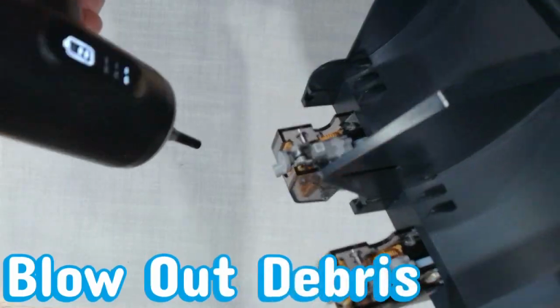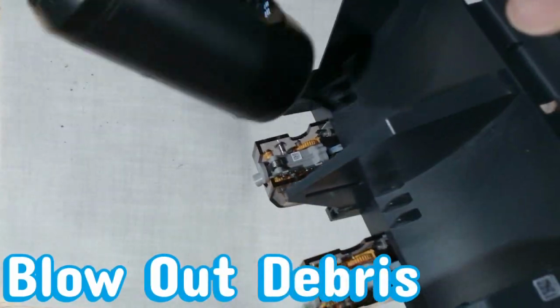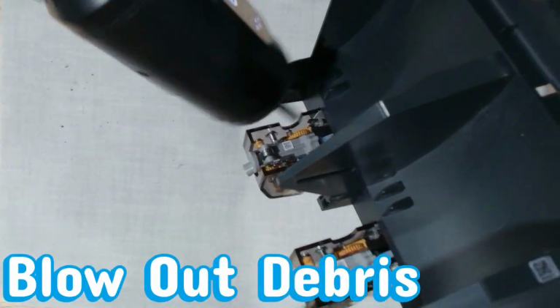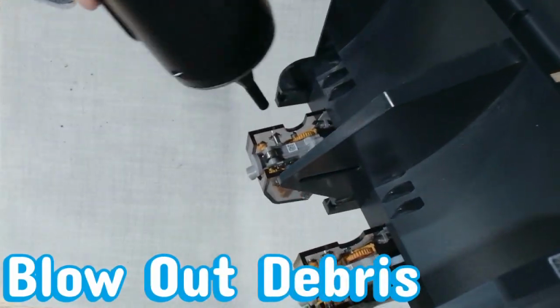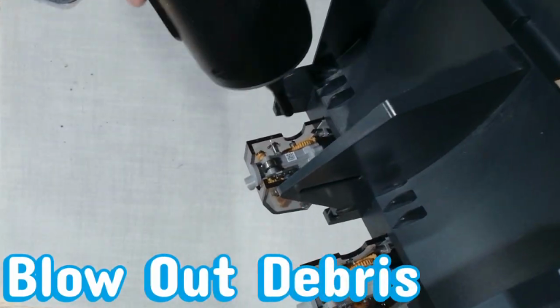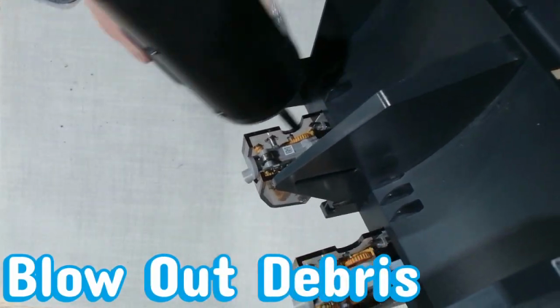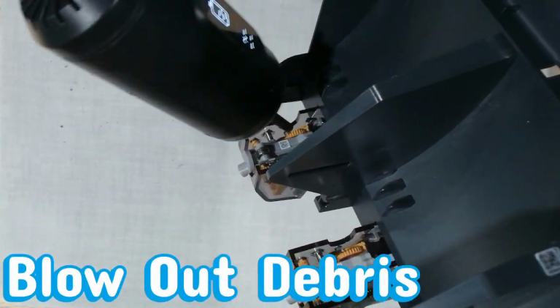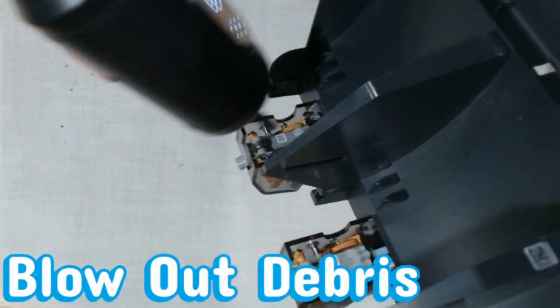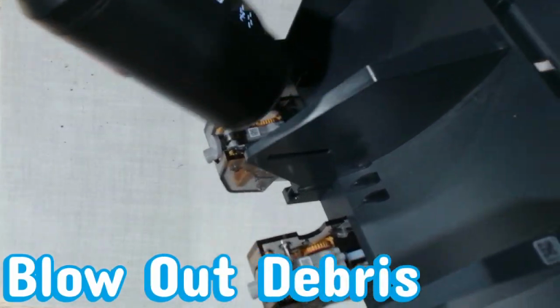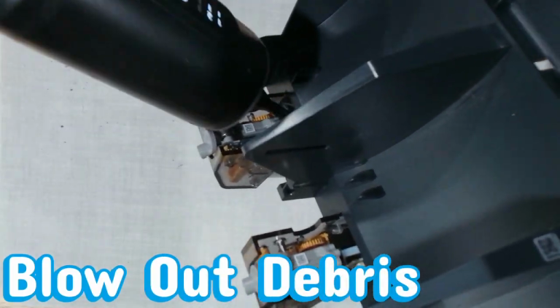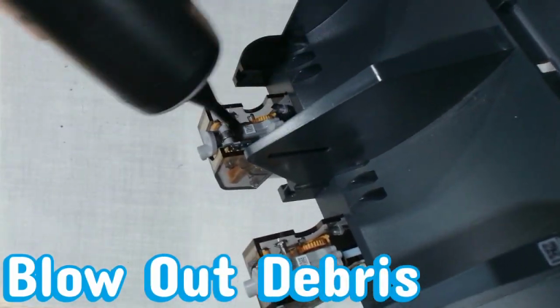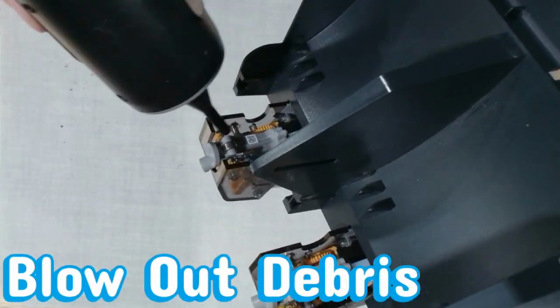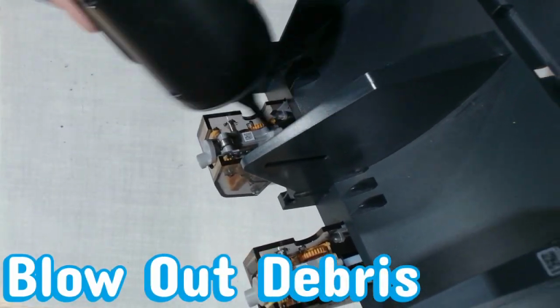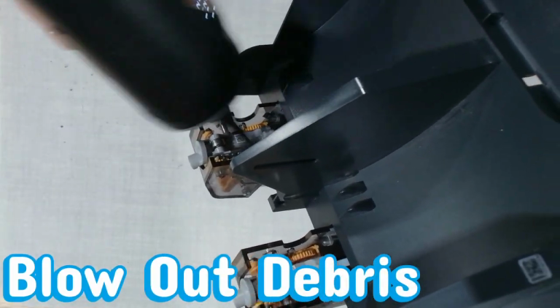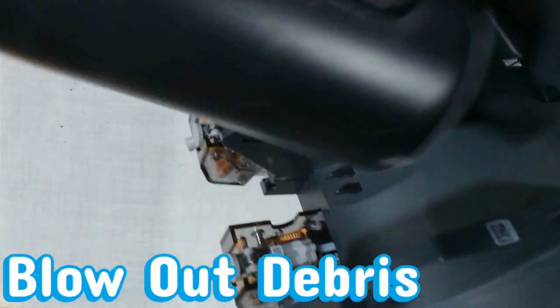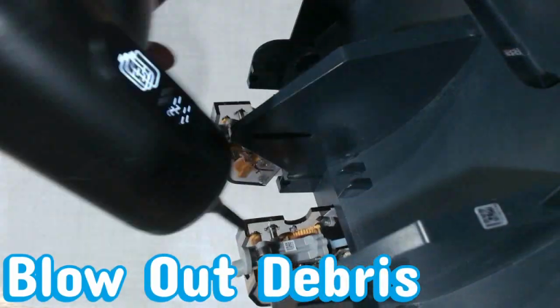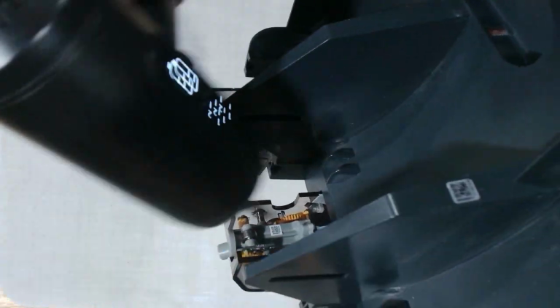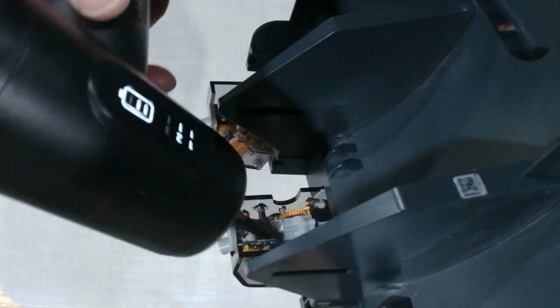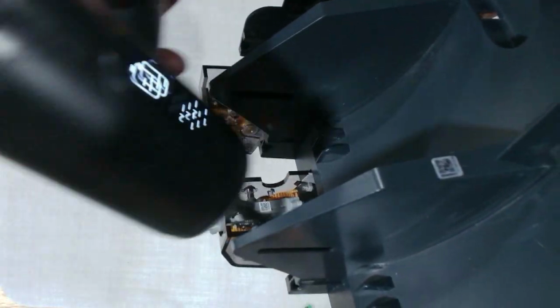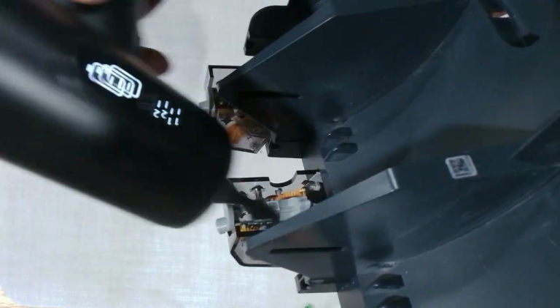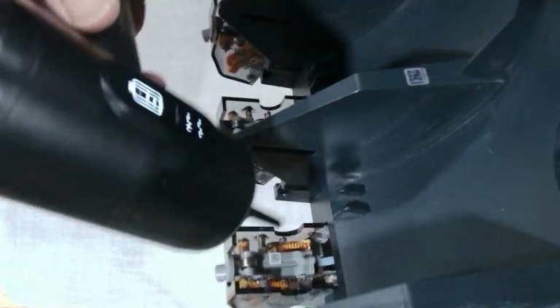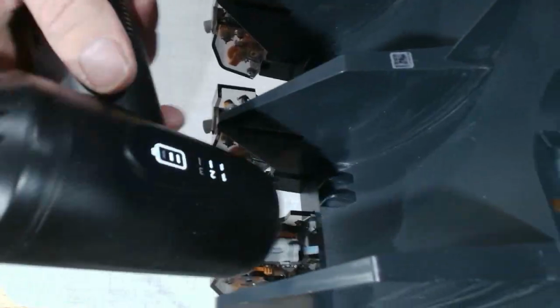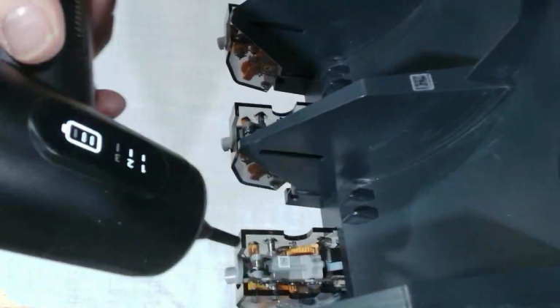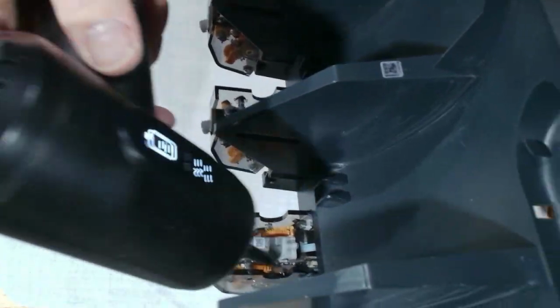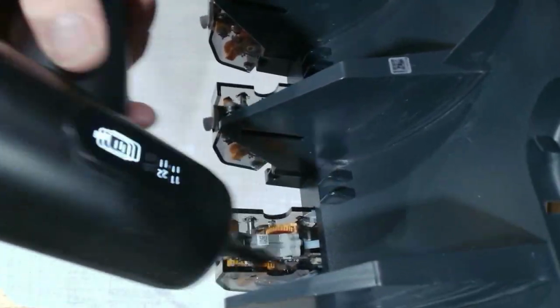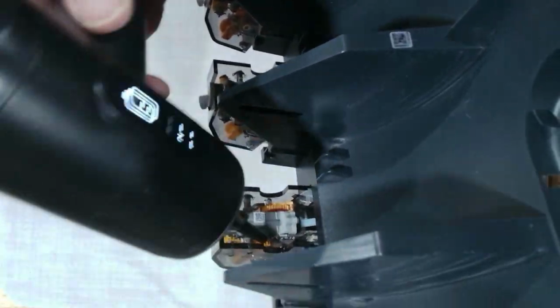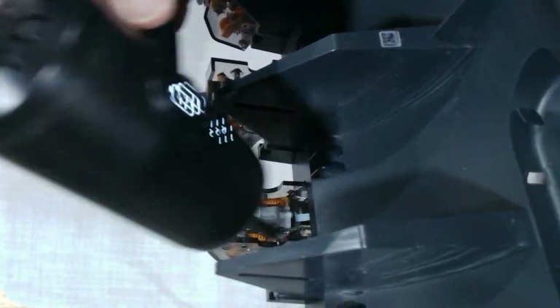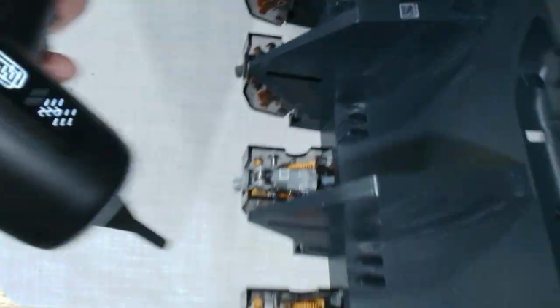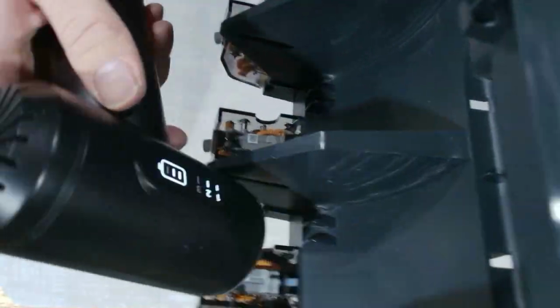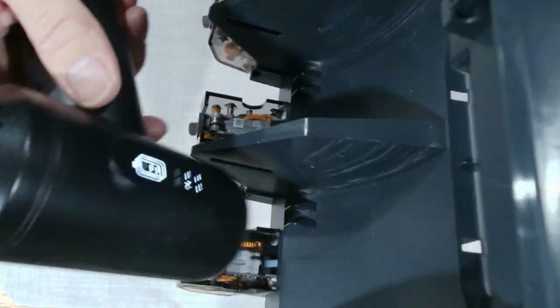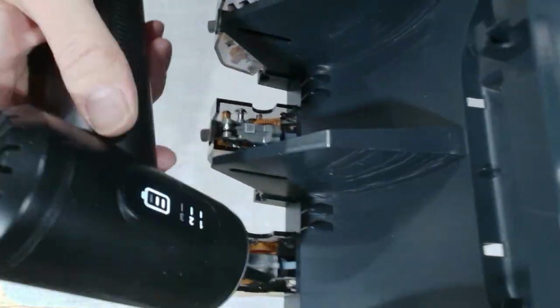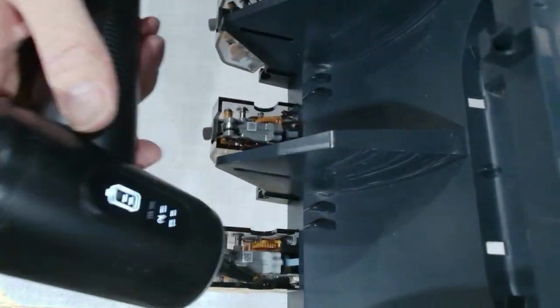A quick shot of air through the filament halls to clear any dust or debris. And if you've got any tips or ideas to level up our AMS spa days, drop them in the comments.